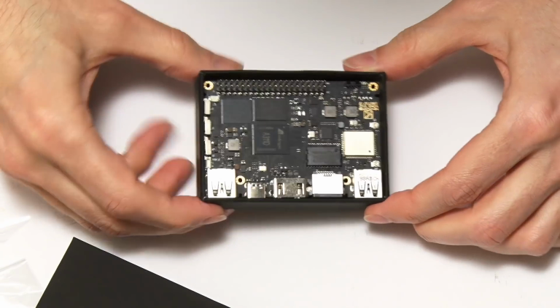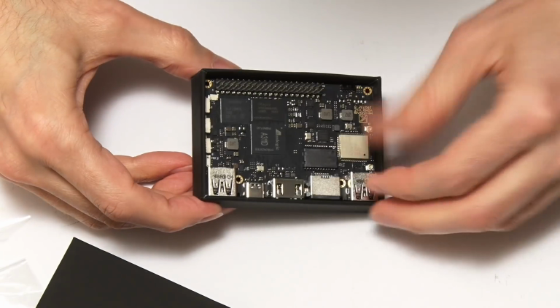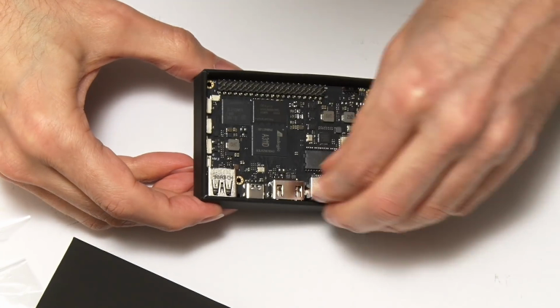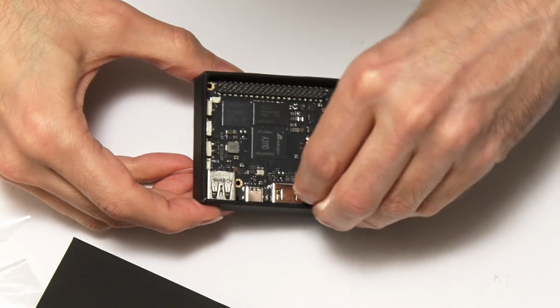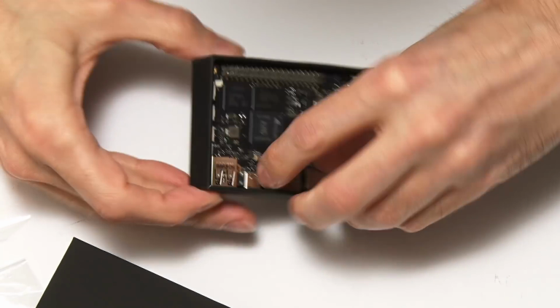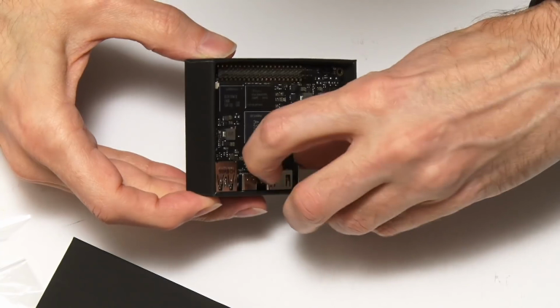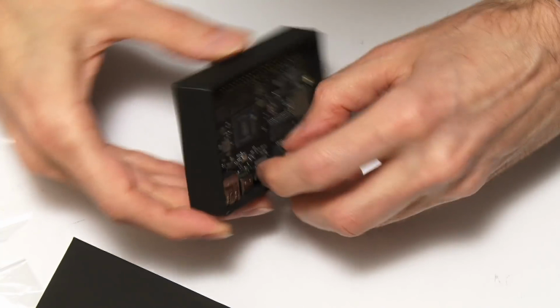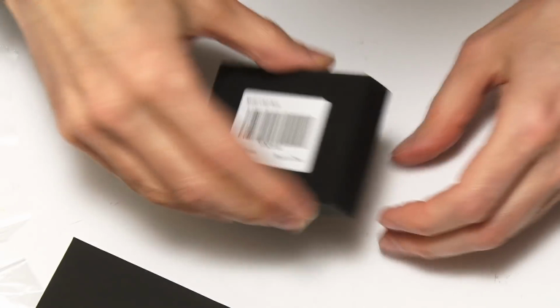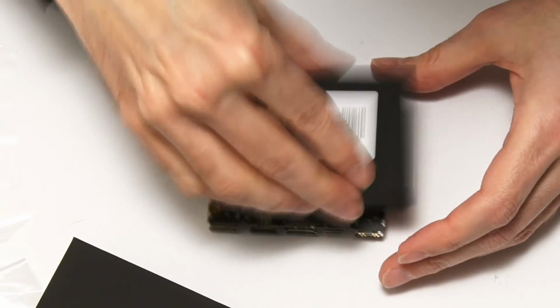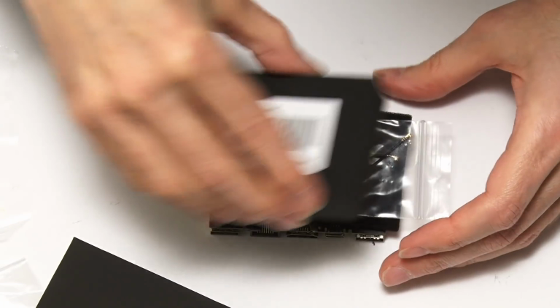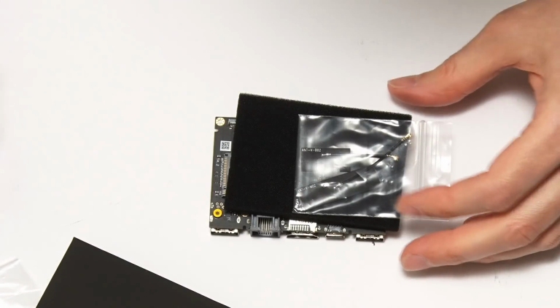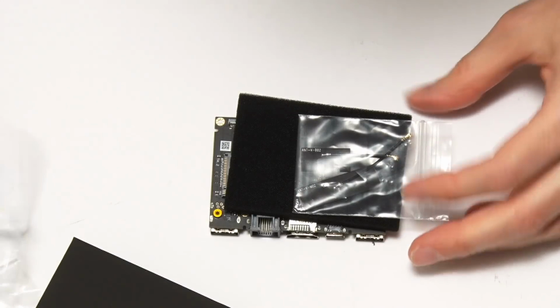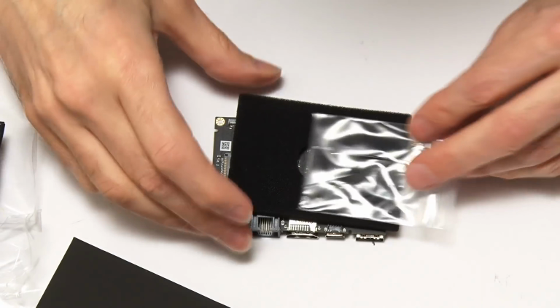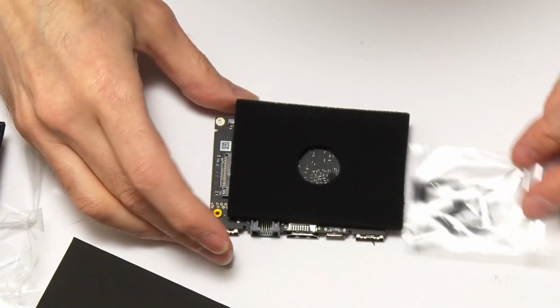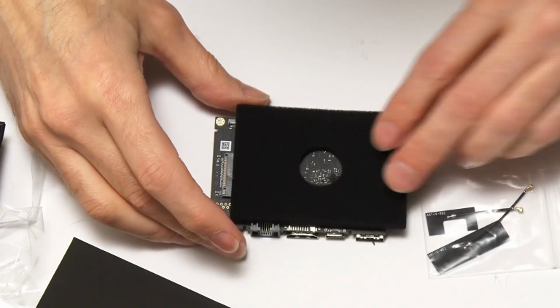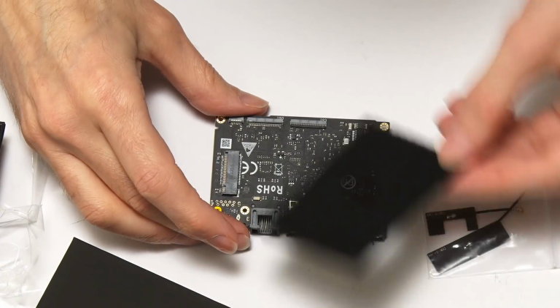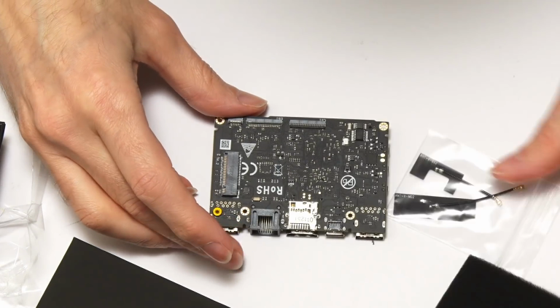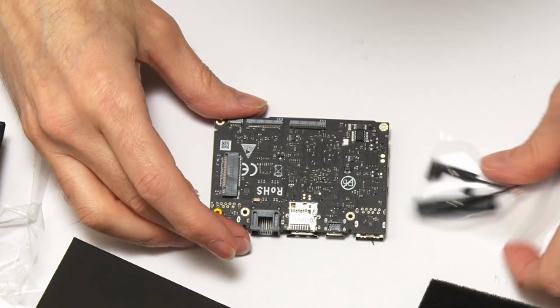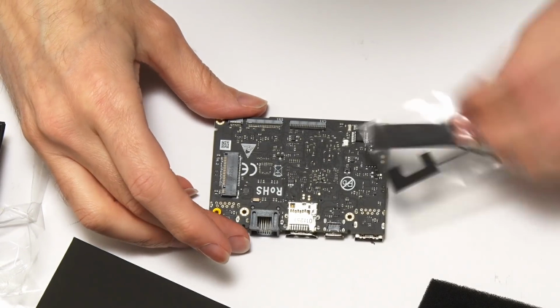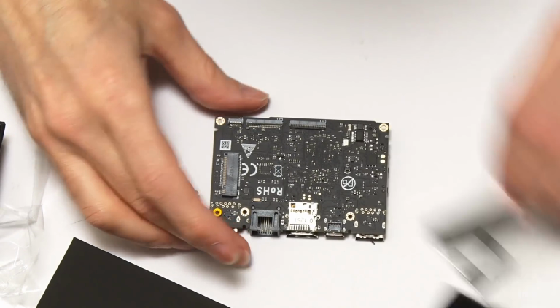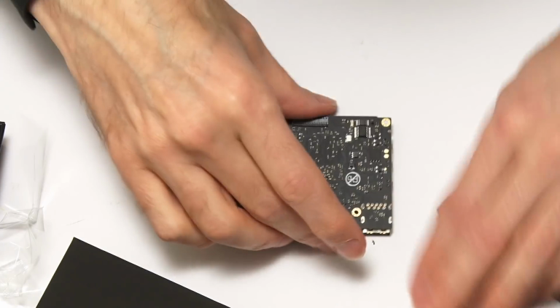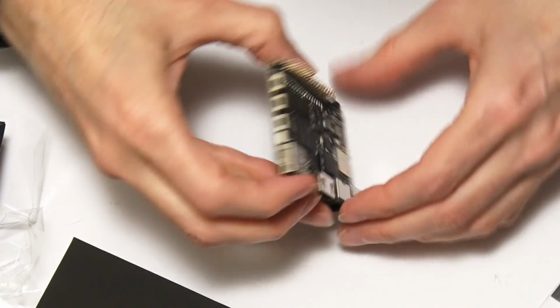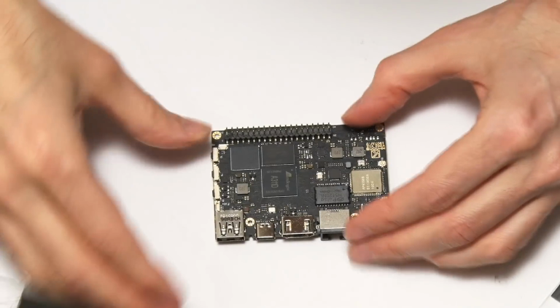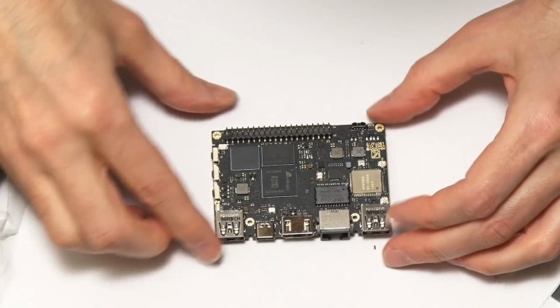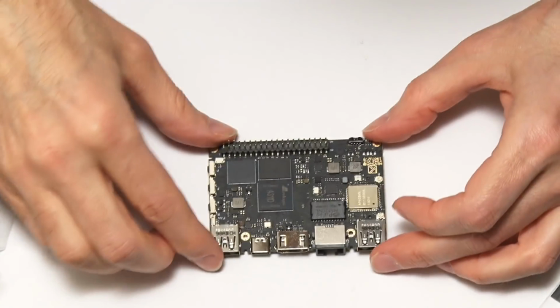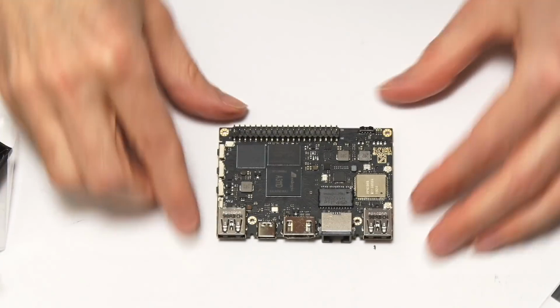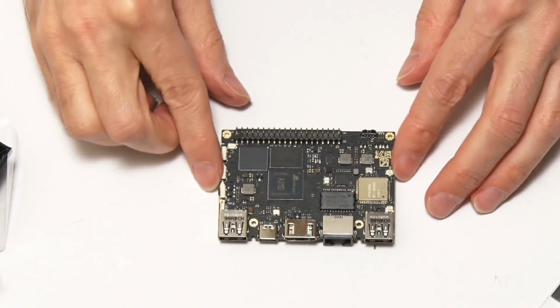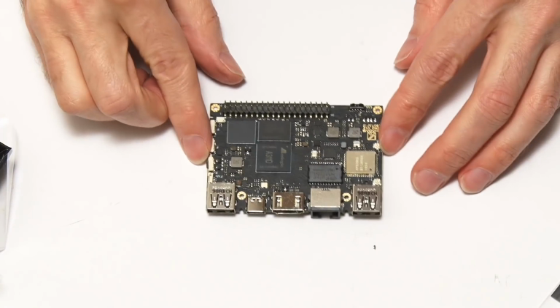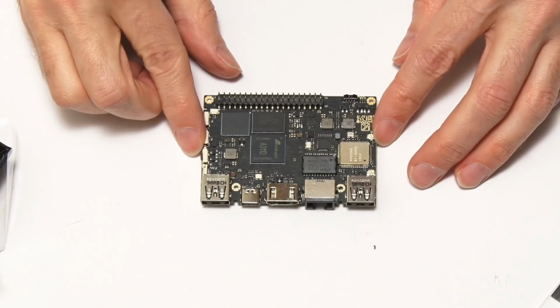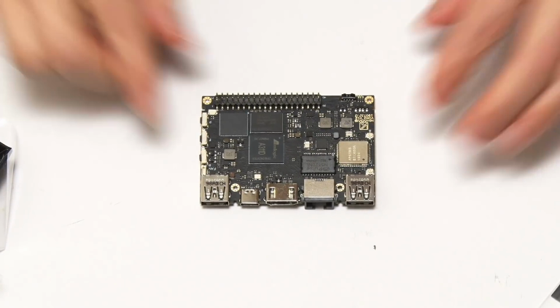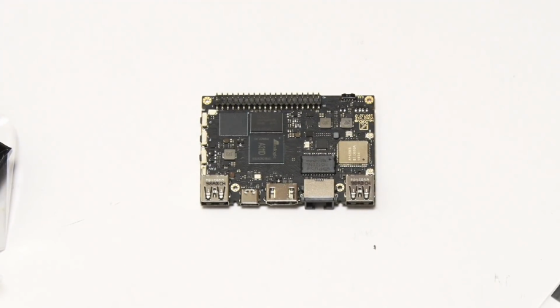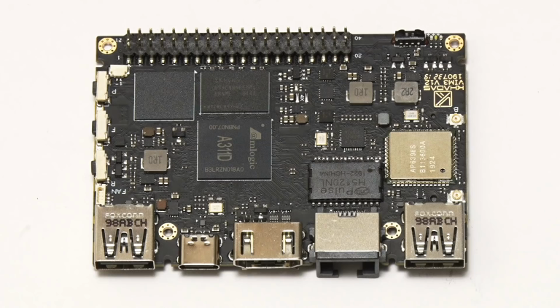I just need to get it out of the box — it's quite a tight fit. There we are. And we have a piece of foam, some antenna, and our single board computer, the Khadas VIM3.